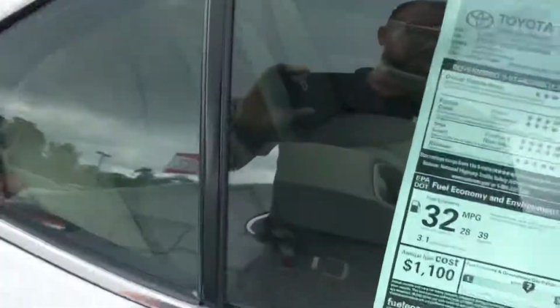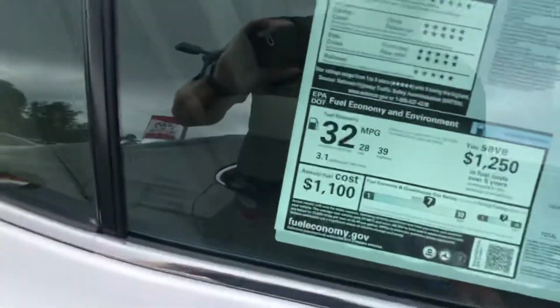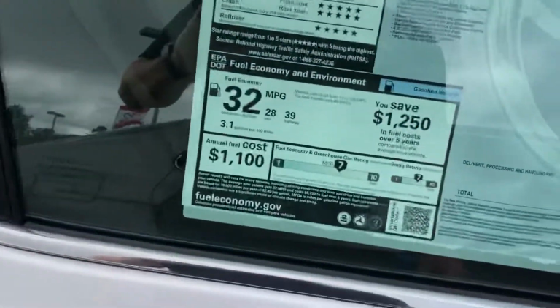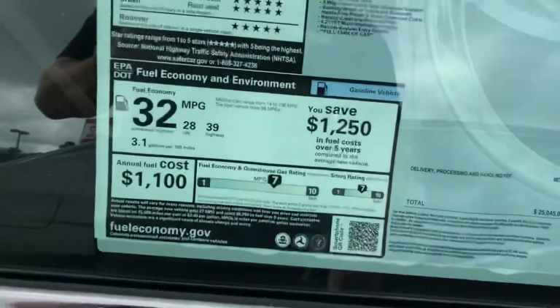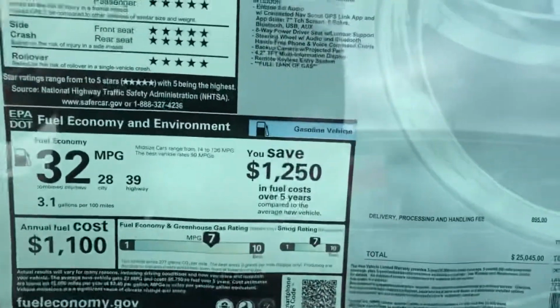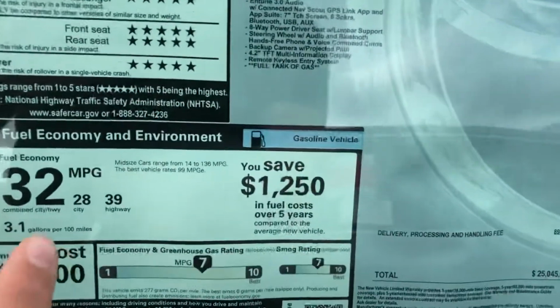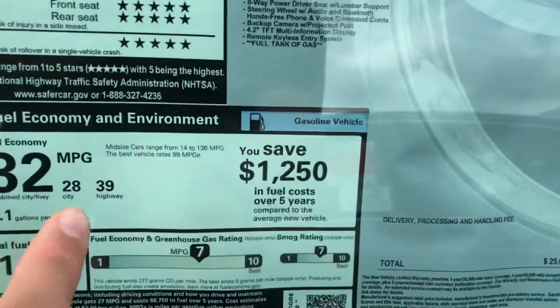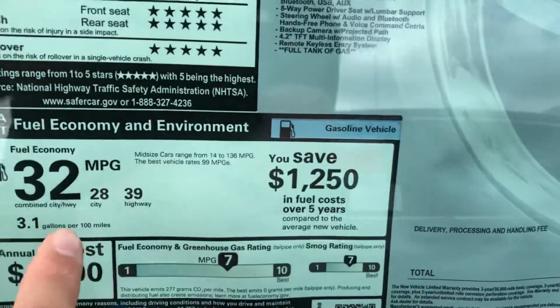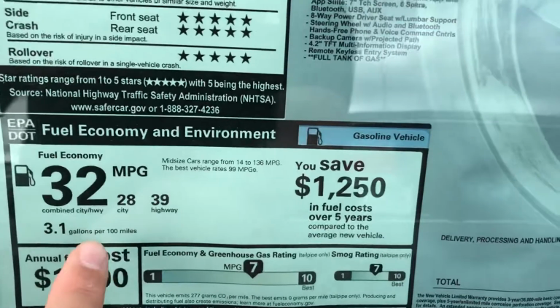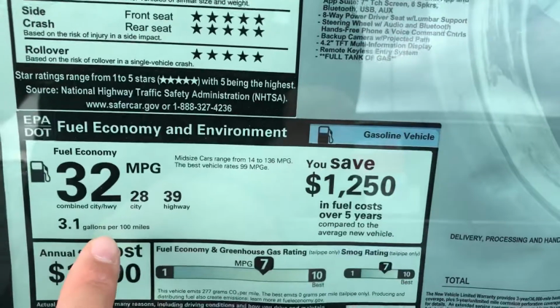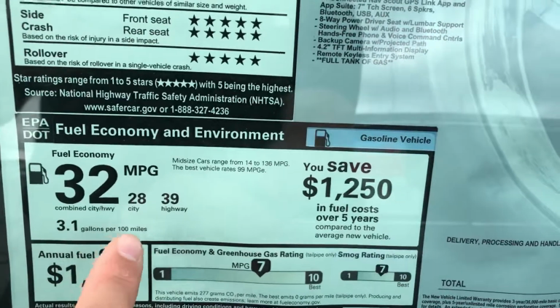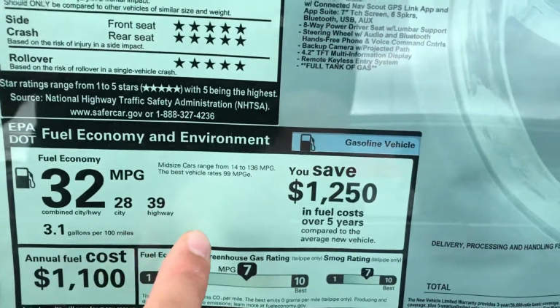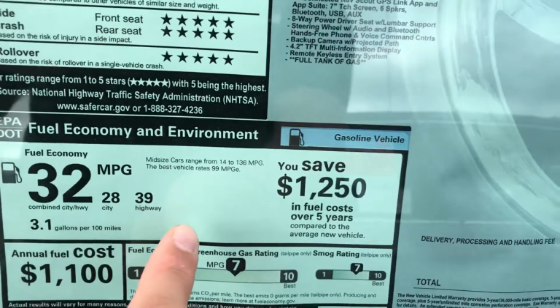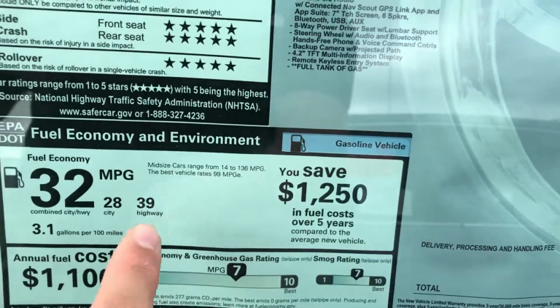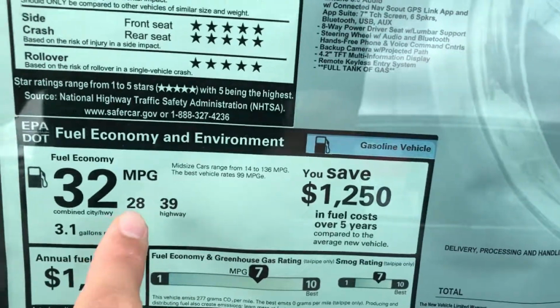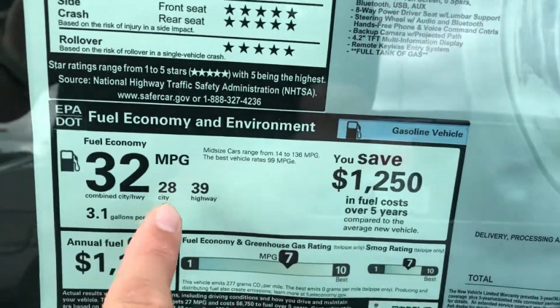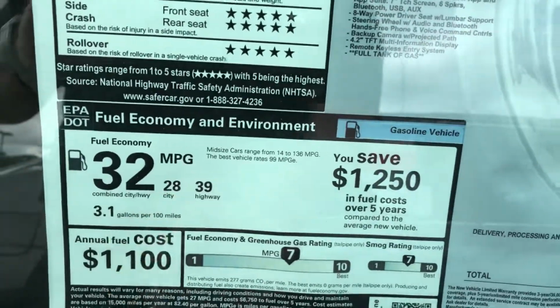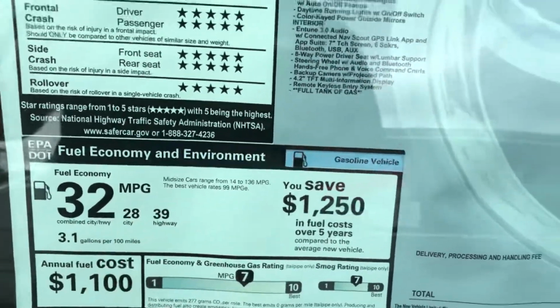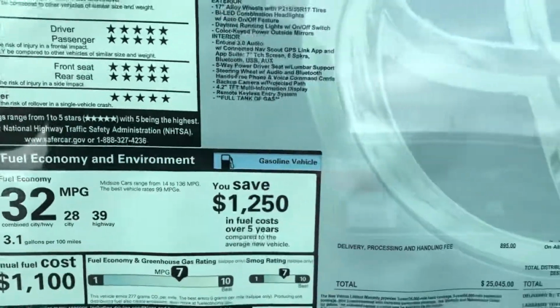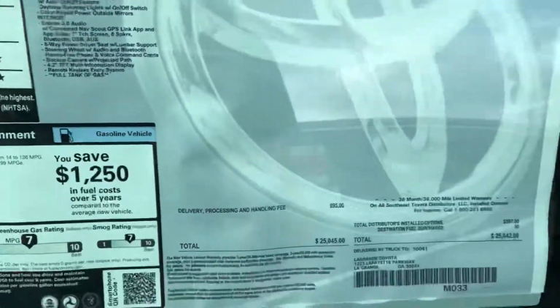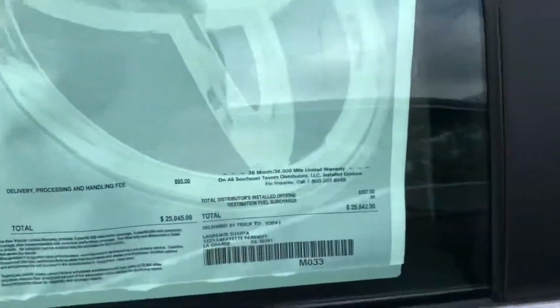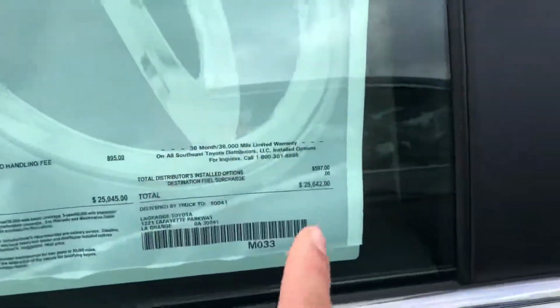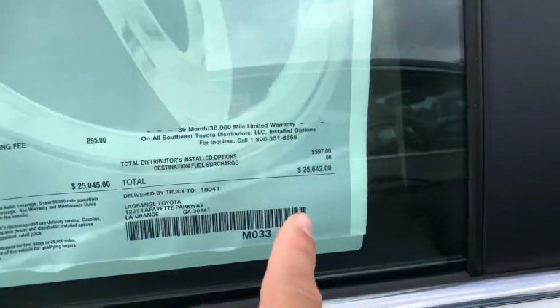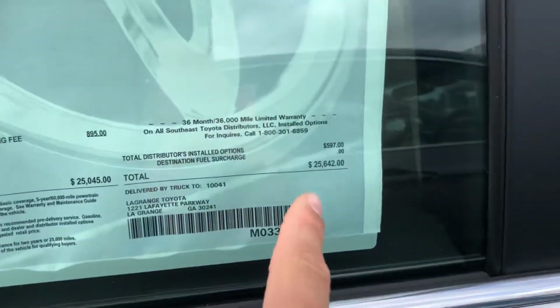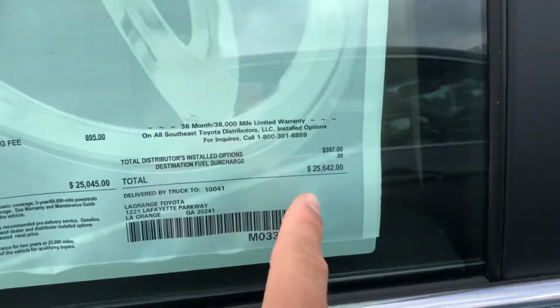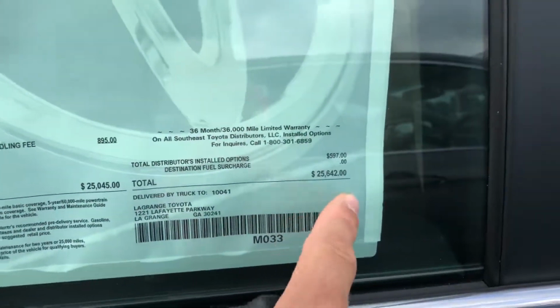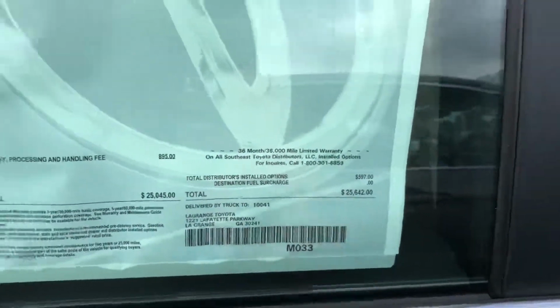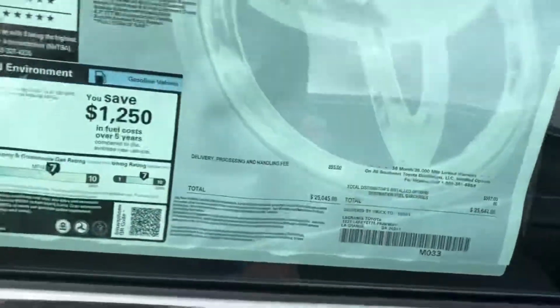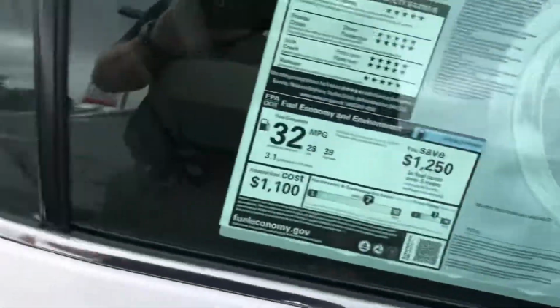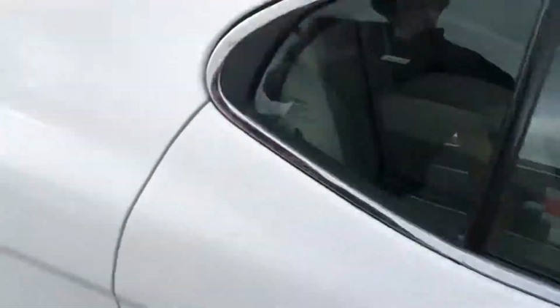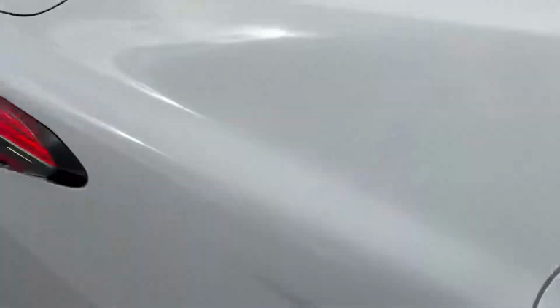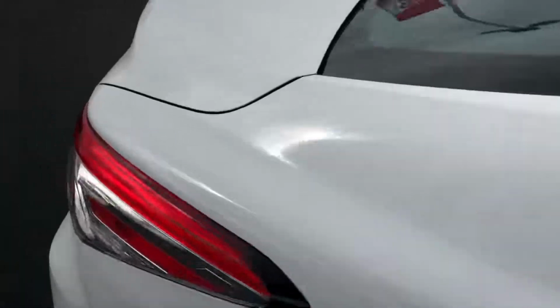This one right here gets an average of 32 miles per gallon — 39 highway, 28 city. I love the price on here, very affordable, low payments.